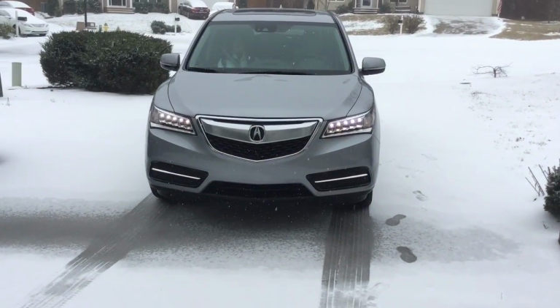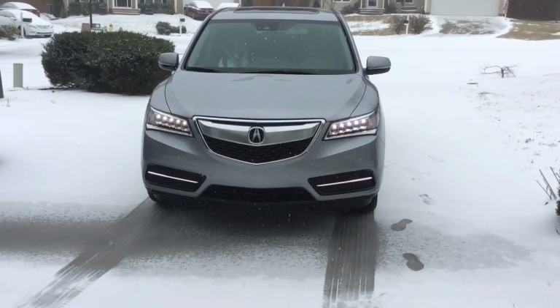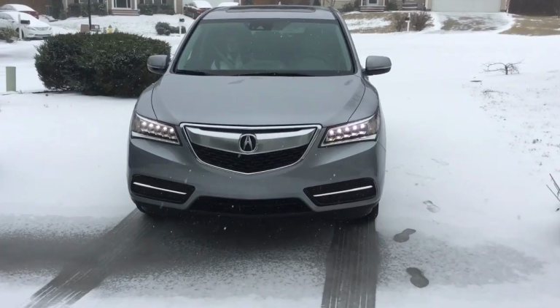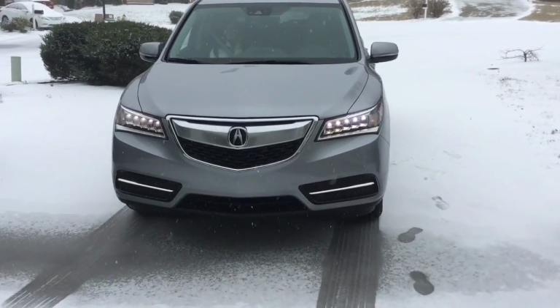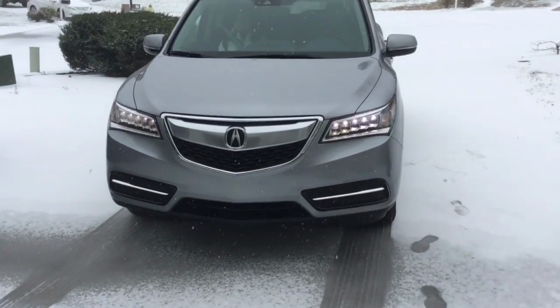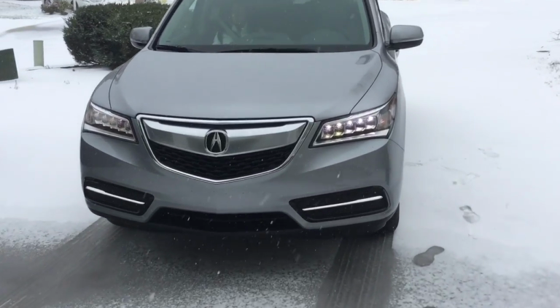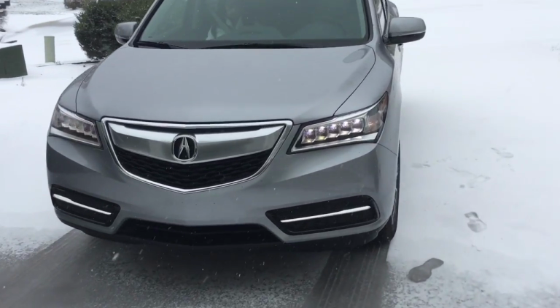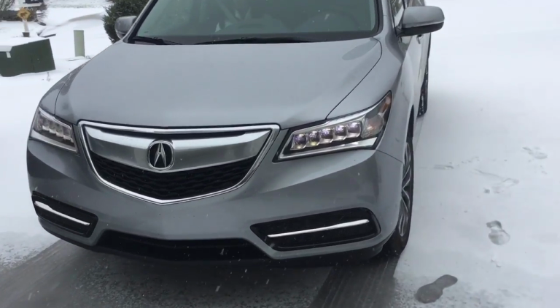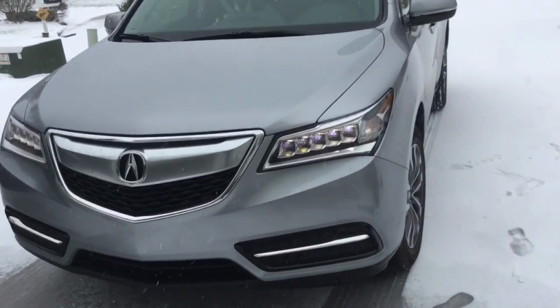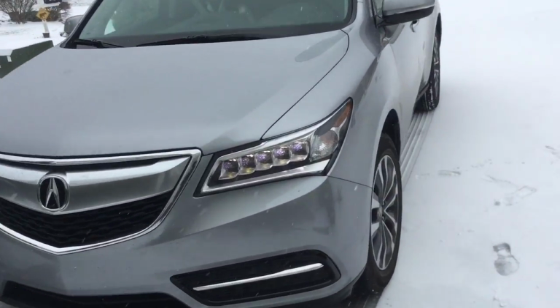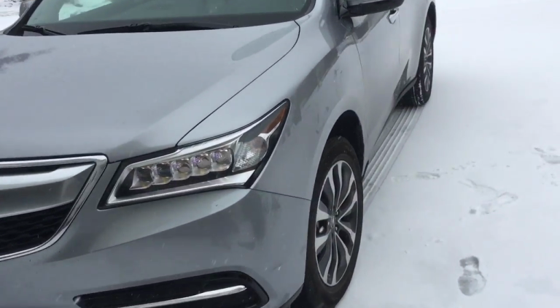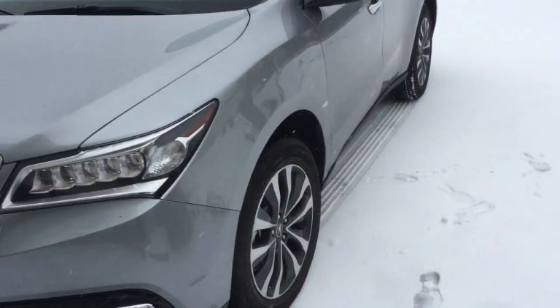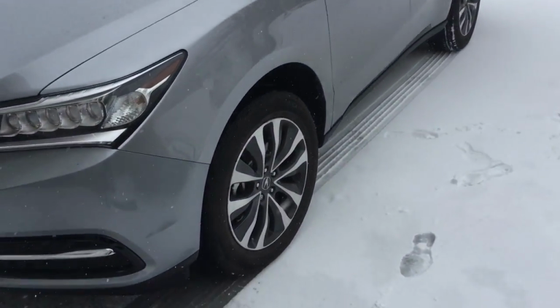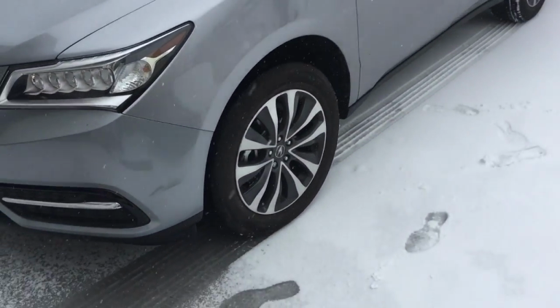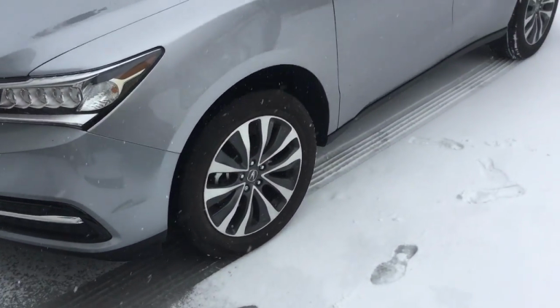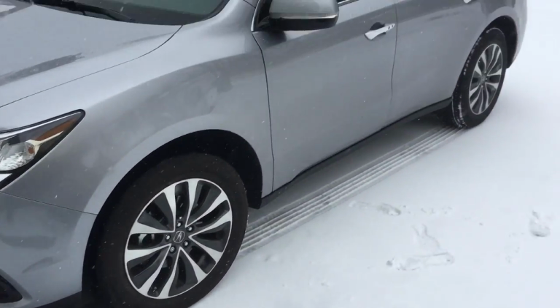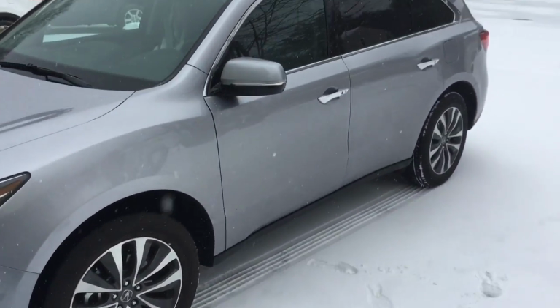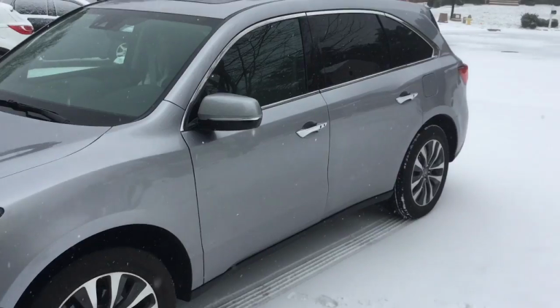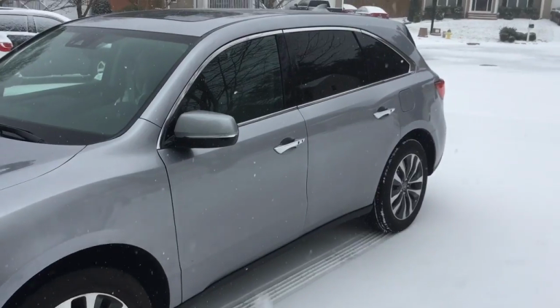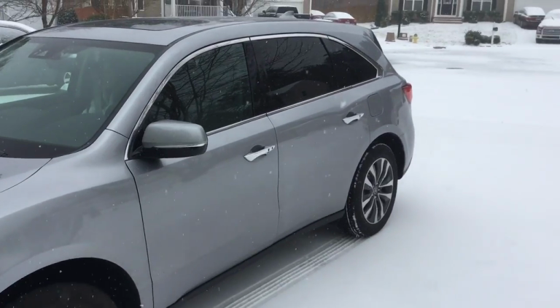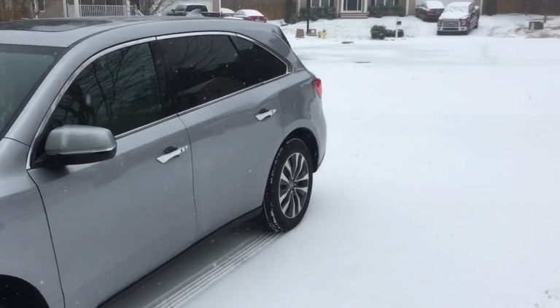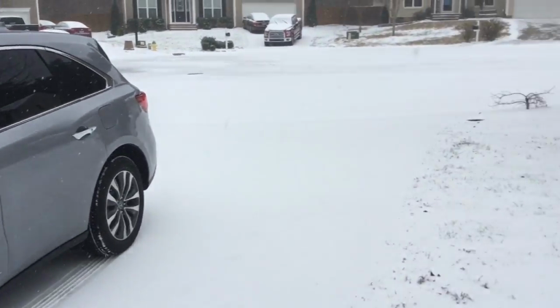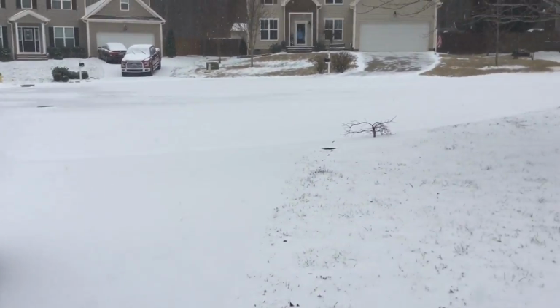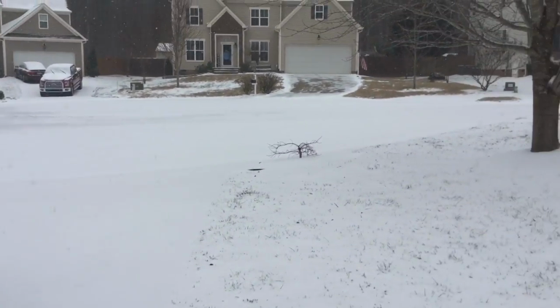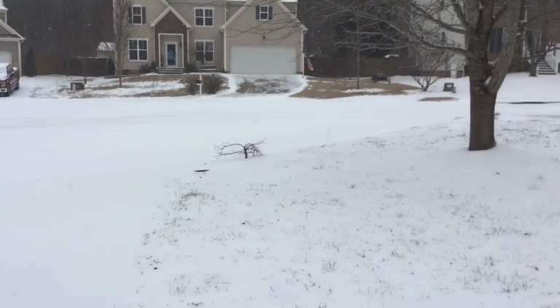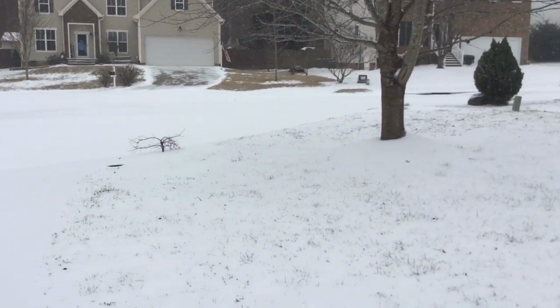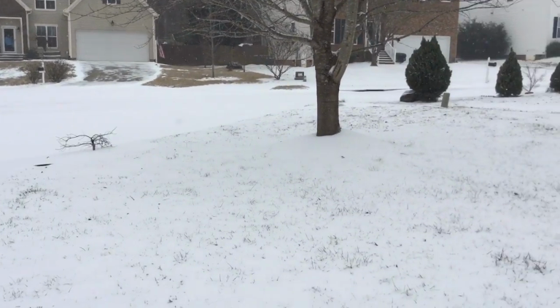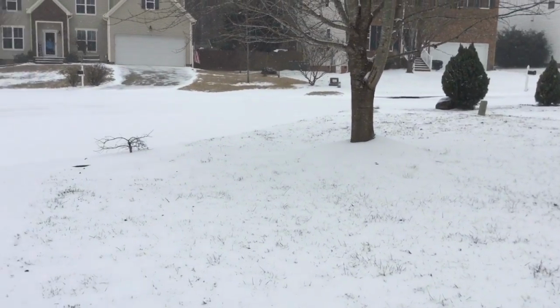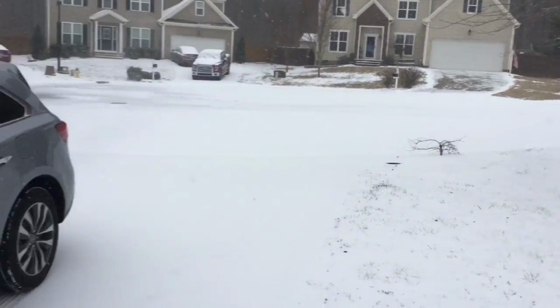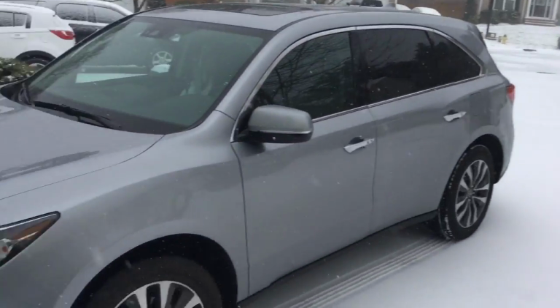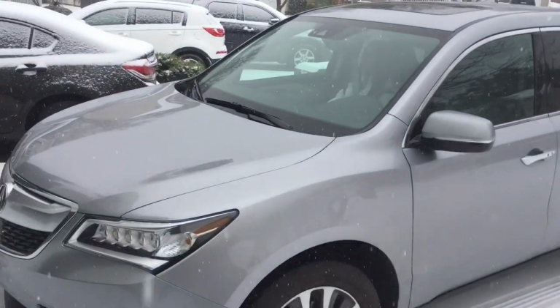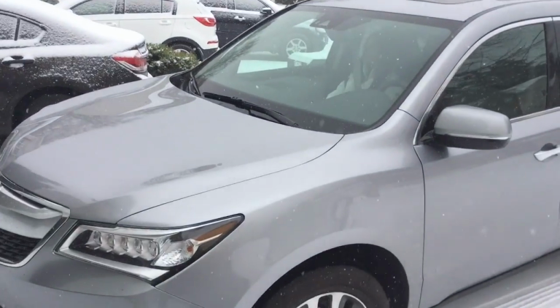Alright, we're busting out with the MDX in this crazy weather — got all-wheel drive. I just picked that car up actually, but we'll talk more about that.